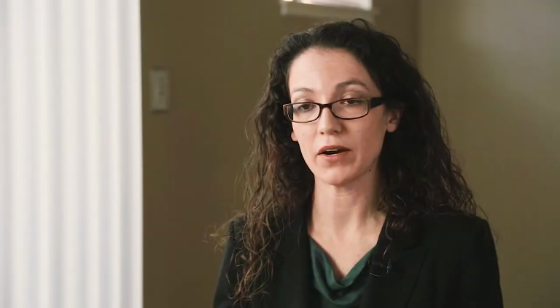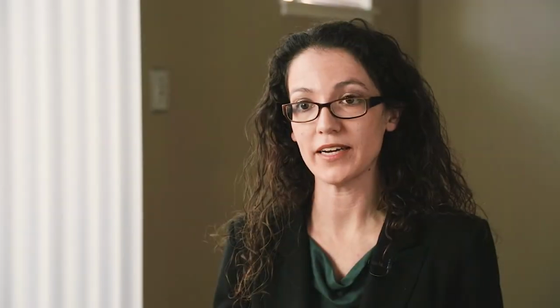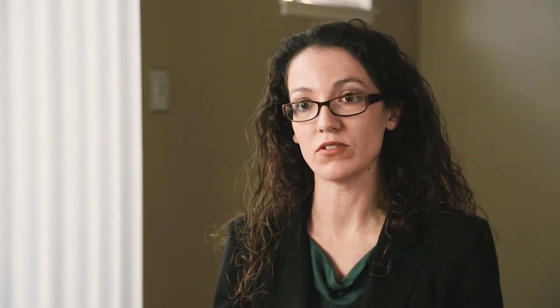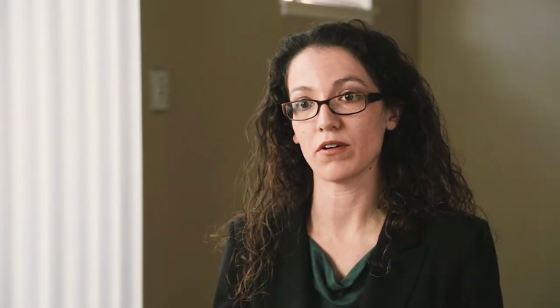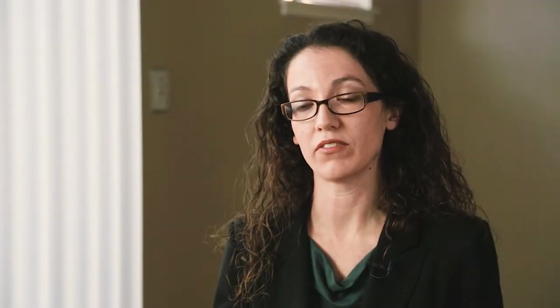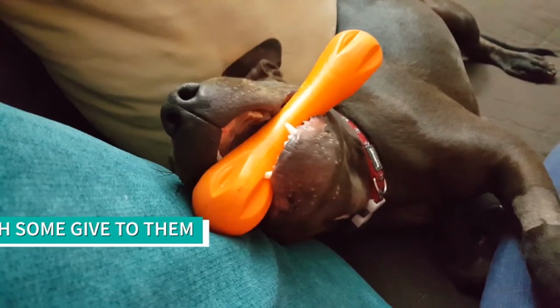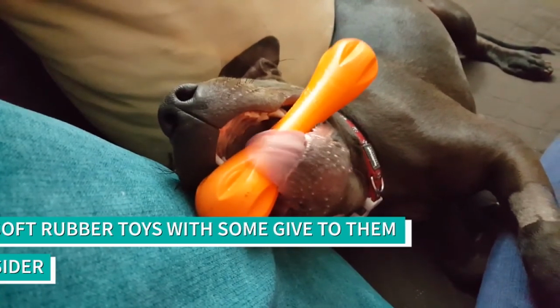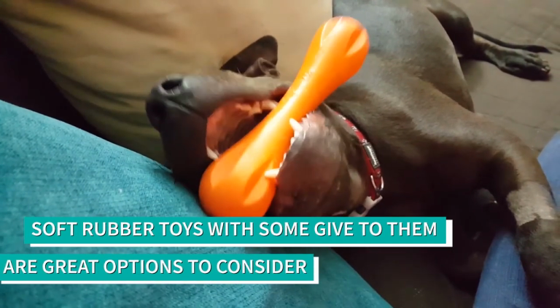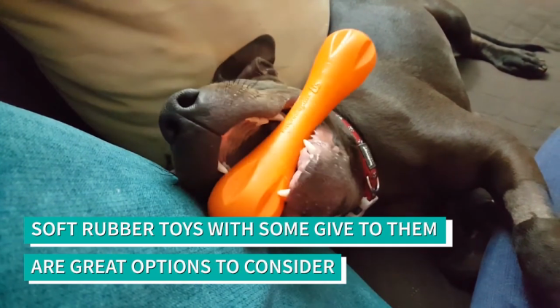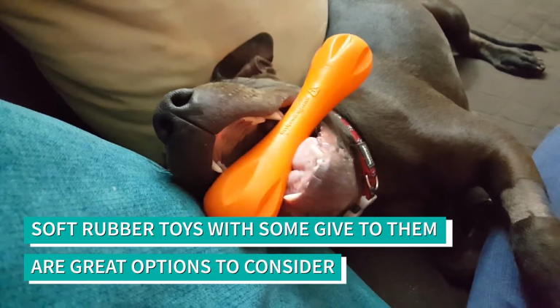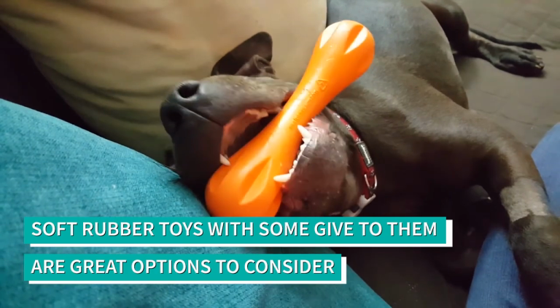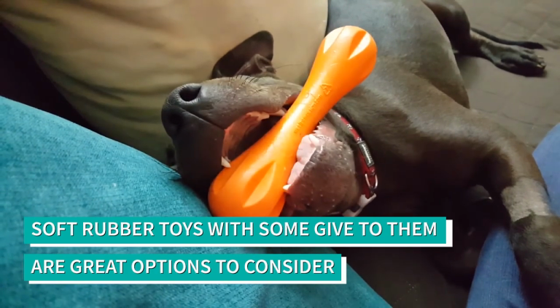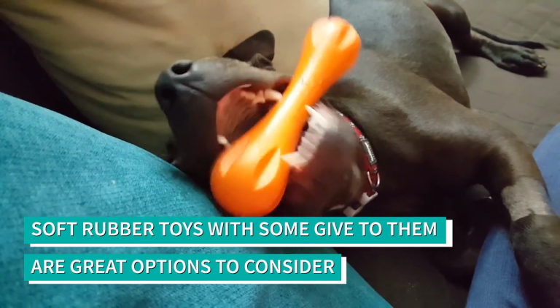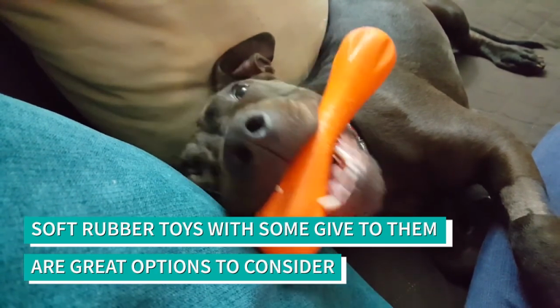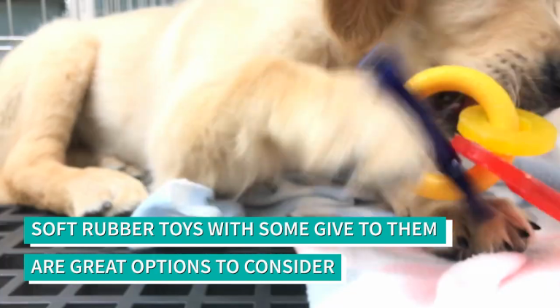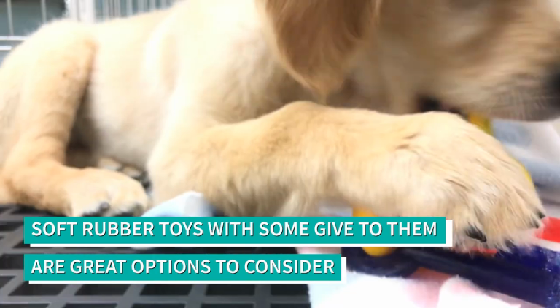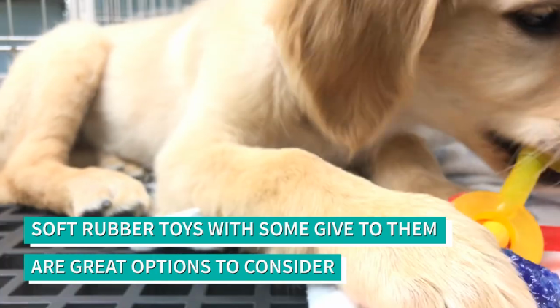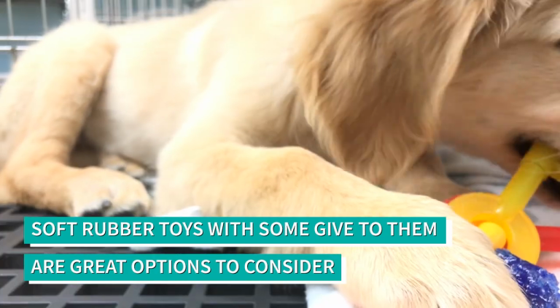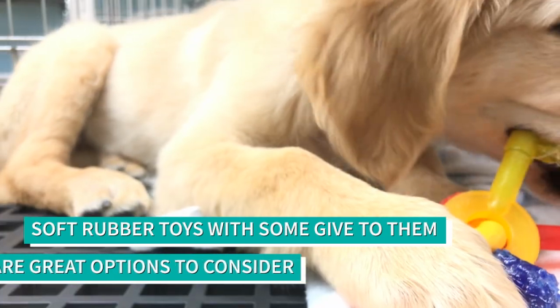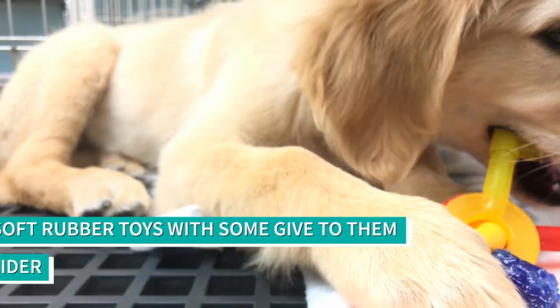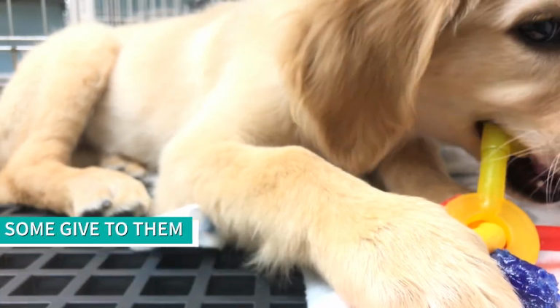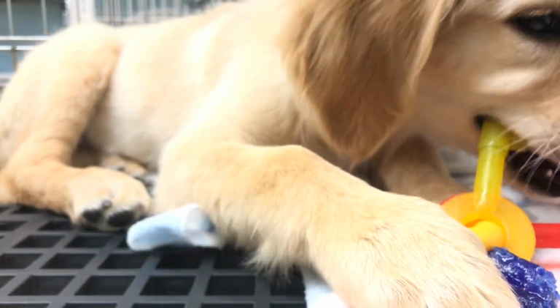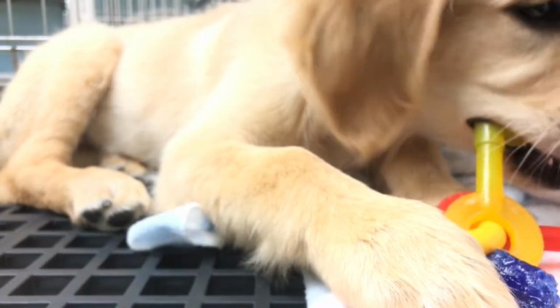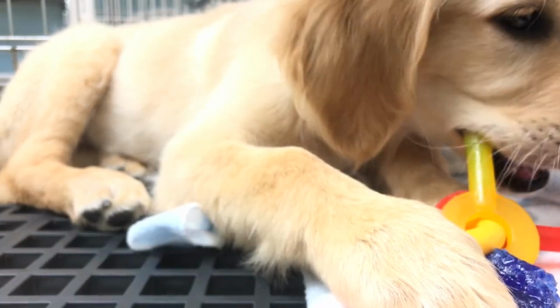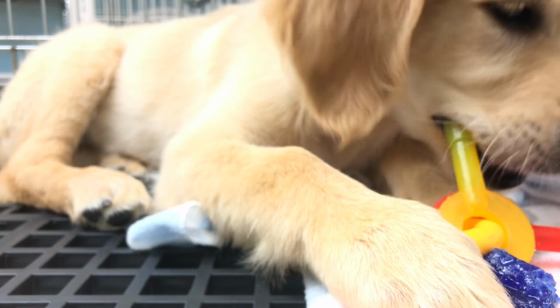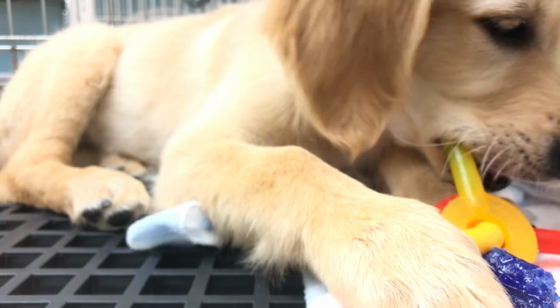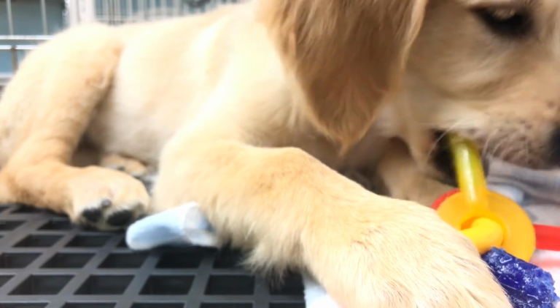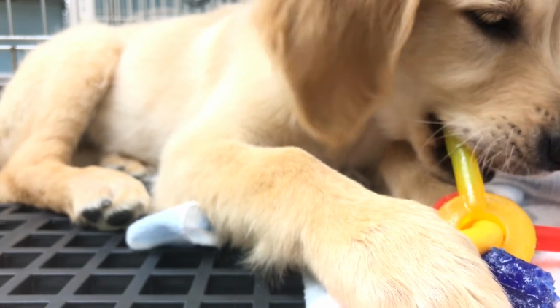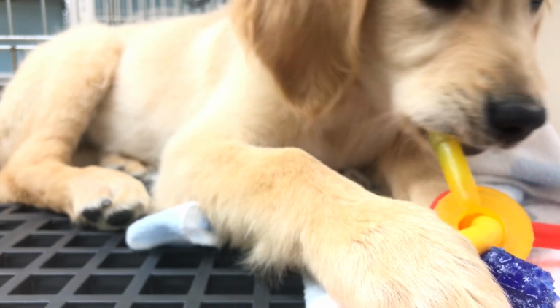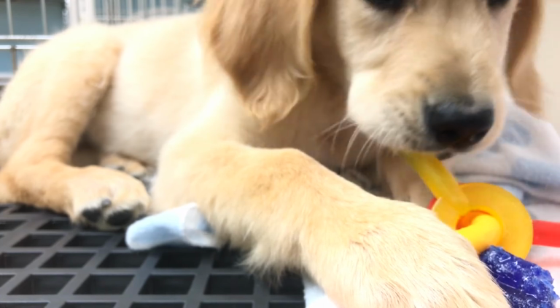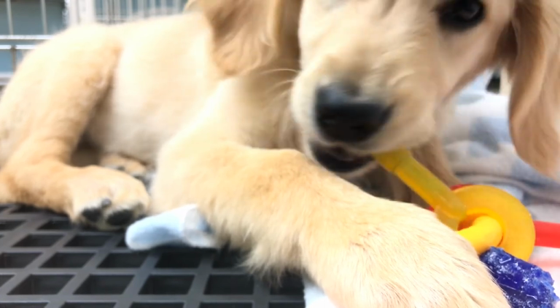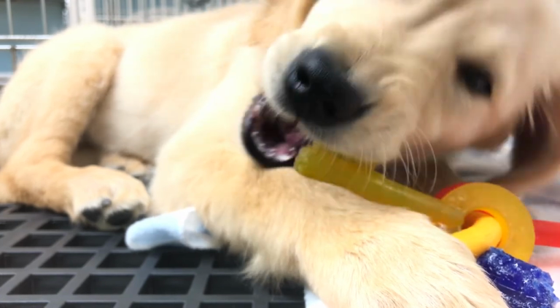Better ideas are things that are rubber or softer and have more give to them, so that when the pet chews aggressively, it's the toy that gets destroyed and not the tooth. Those items need to be used with supervision.